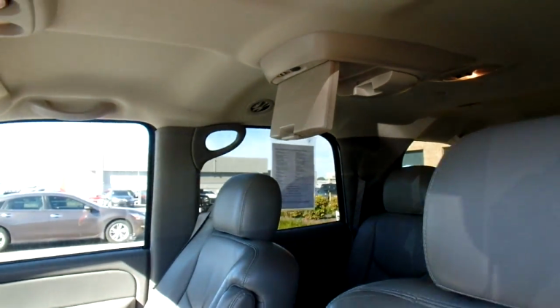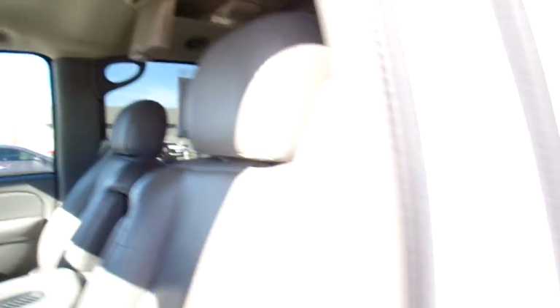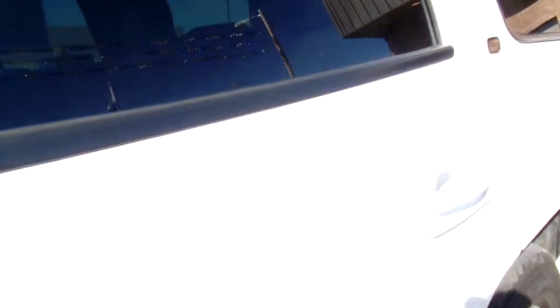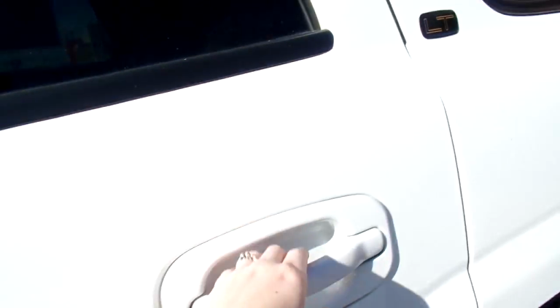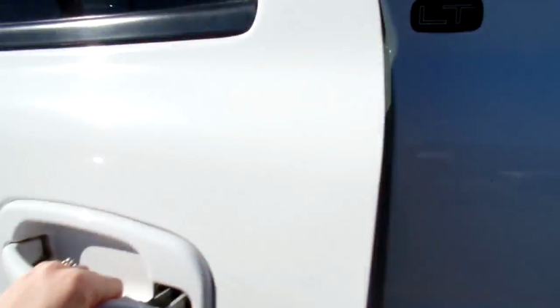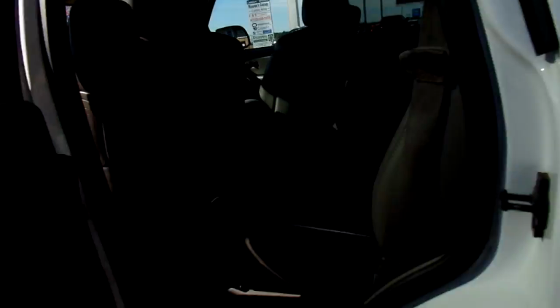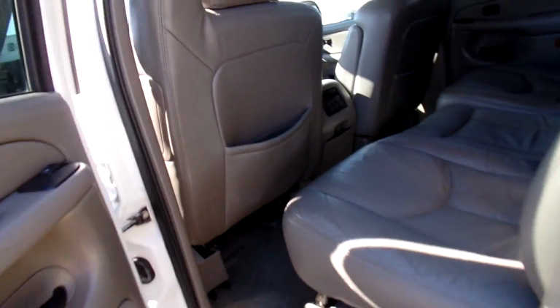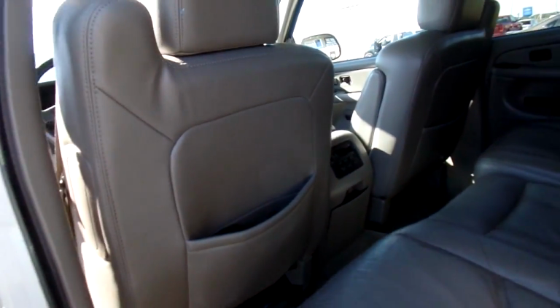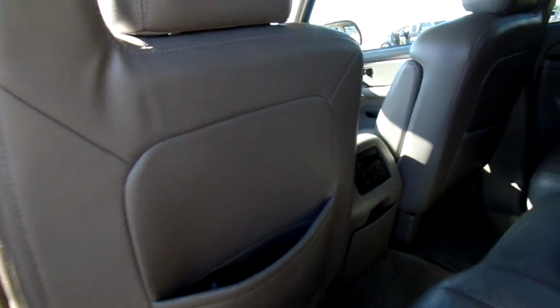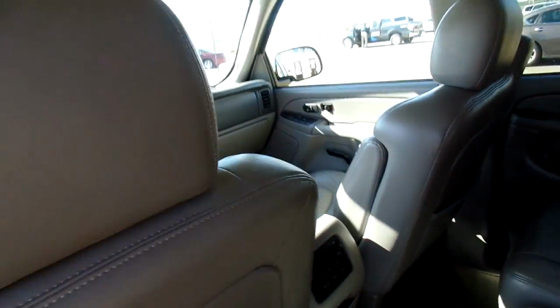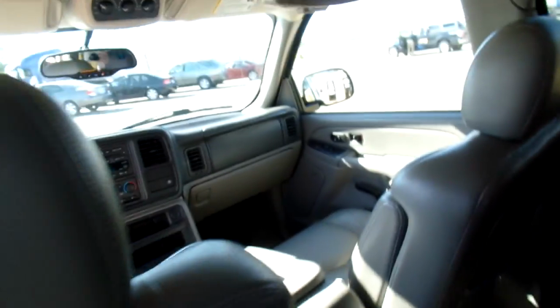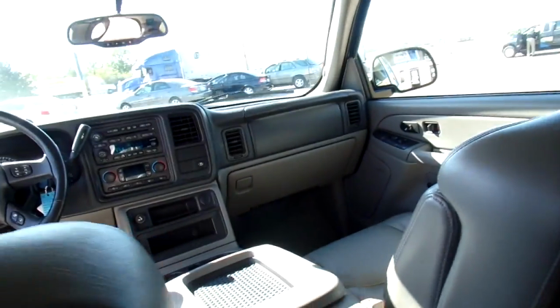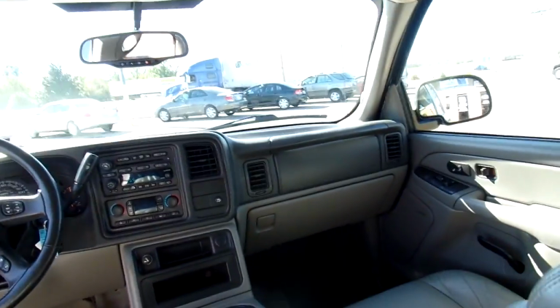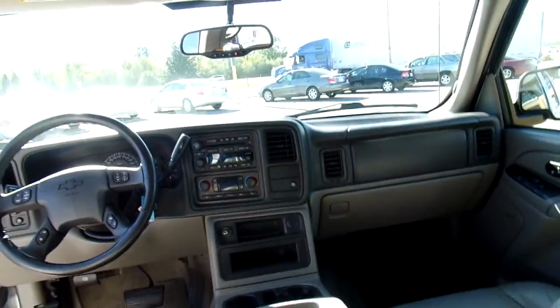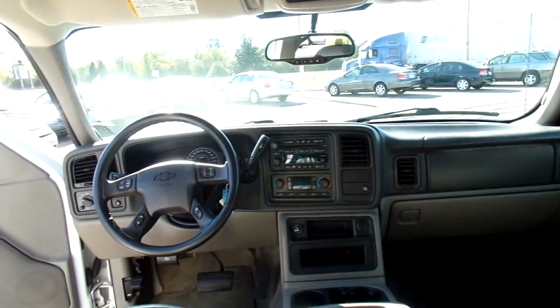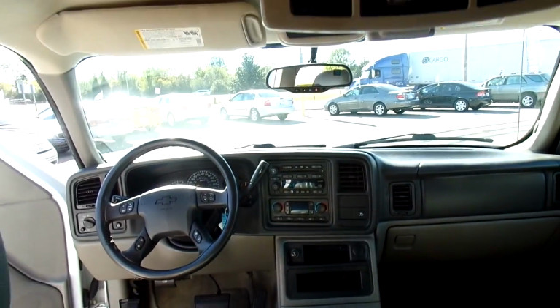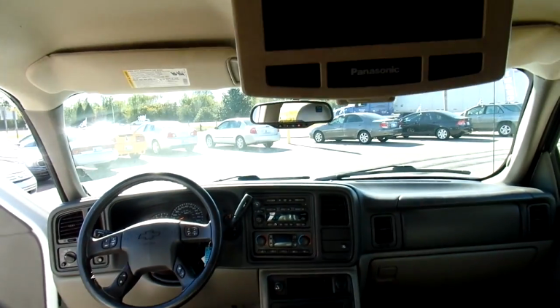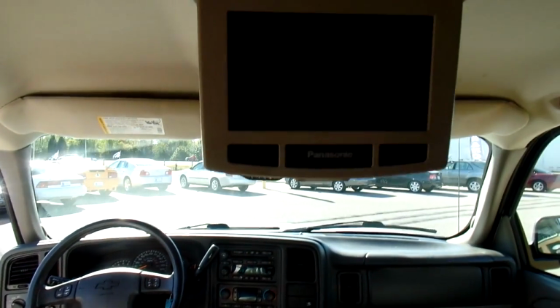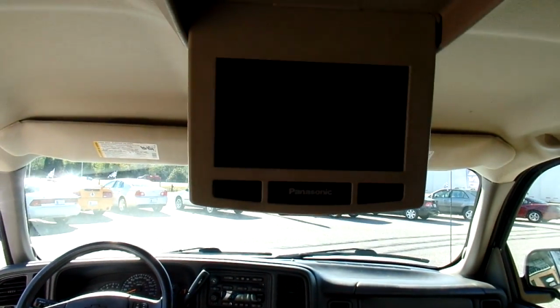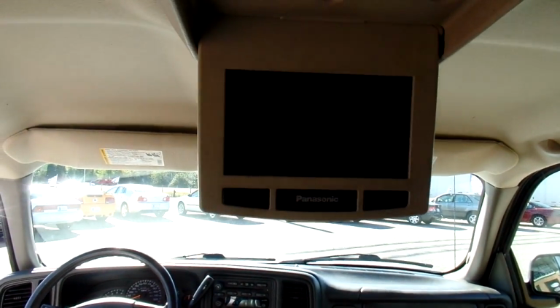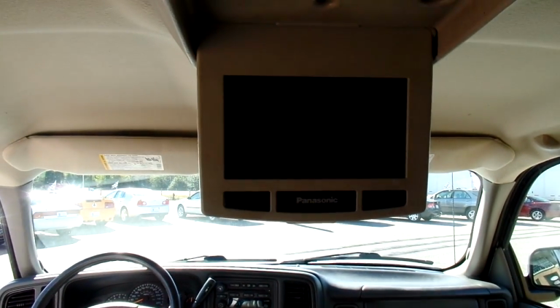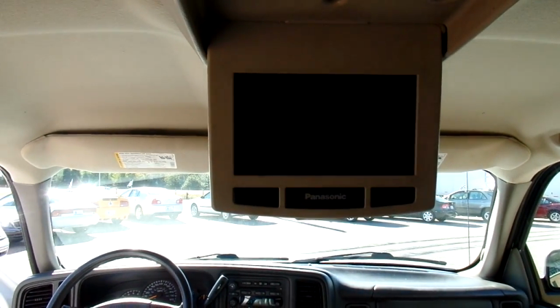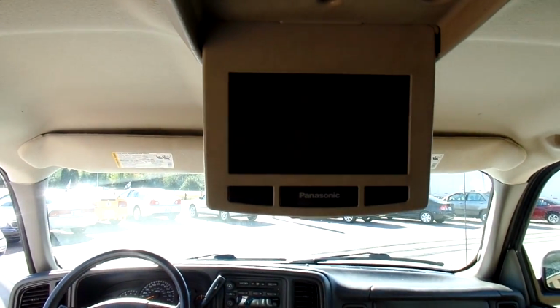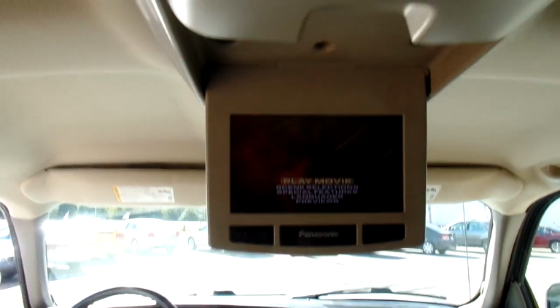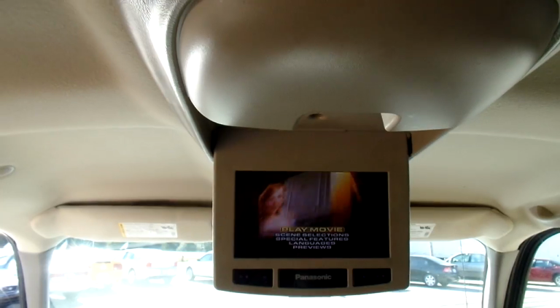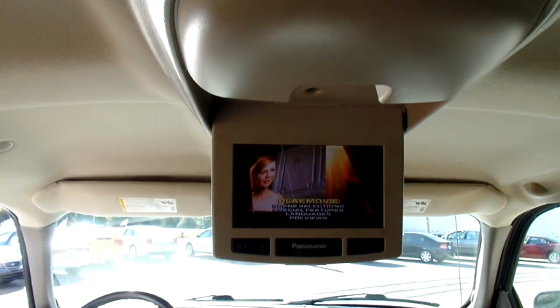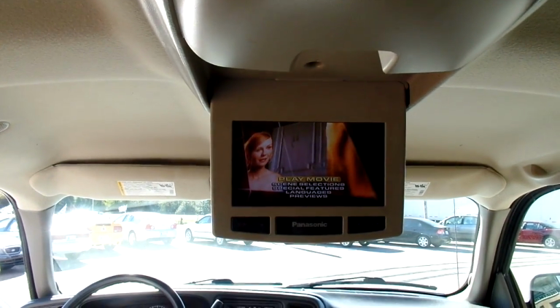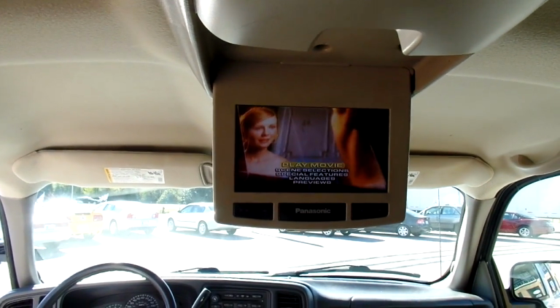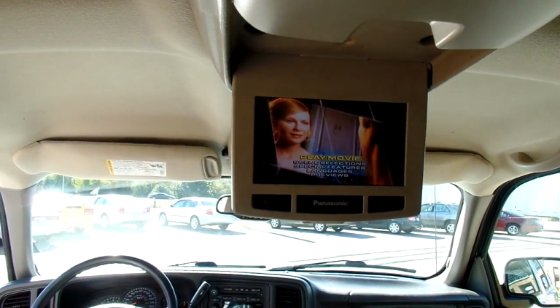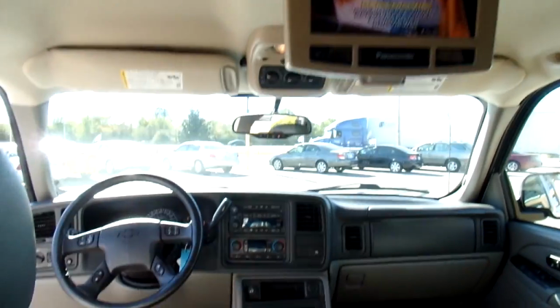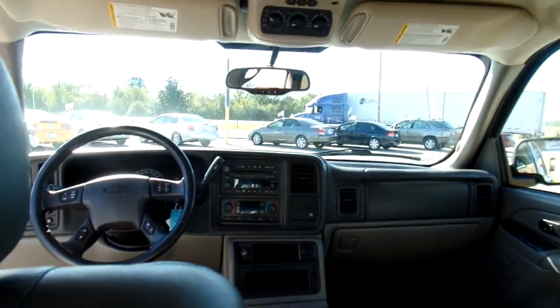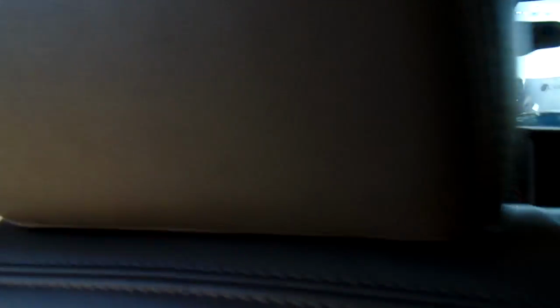Give you a peek at that. And this DVD player is operable. Turn it on and there you go. Very nice.